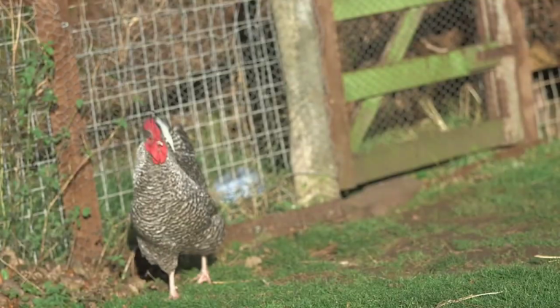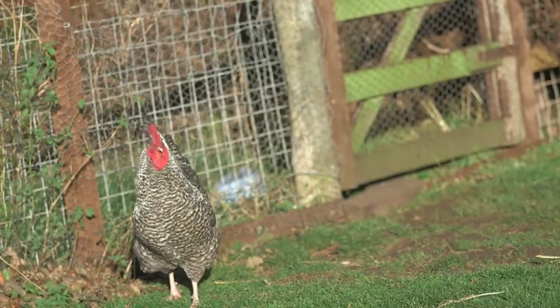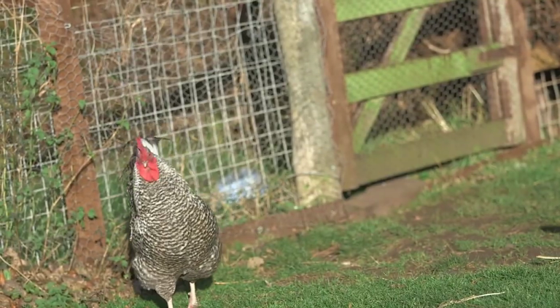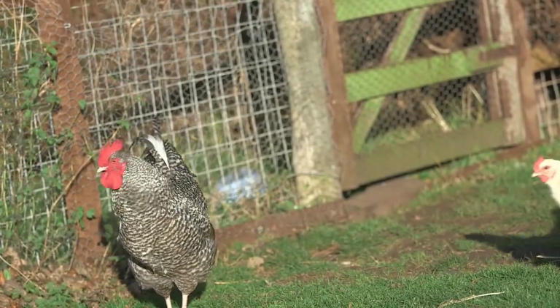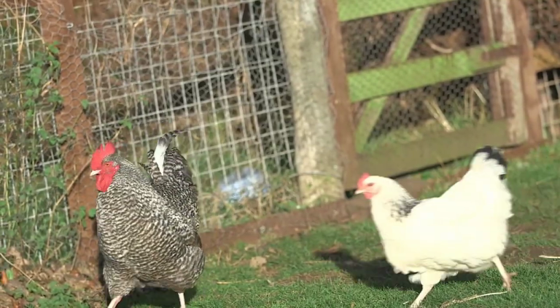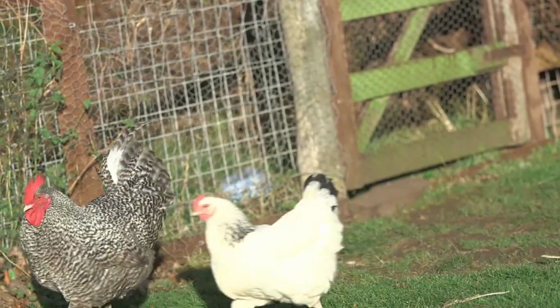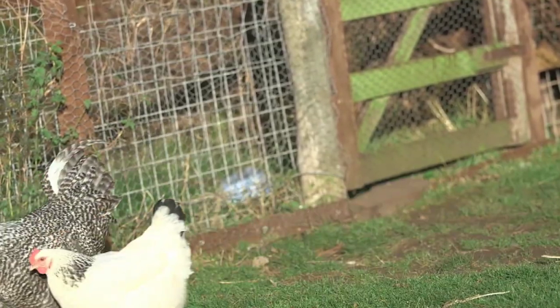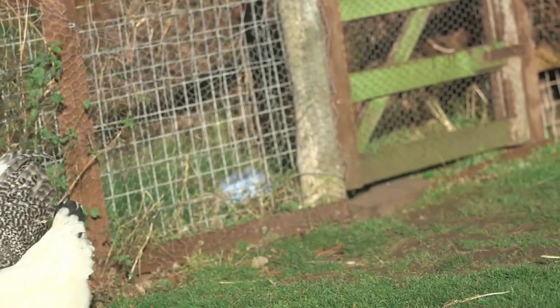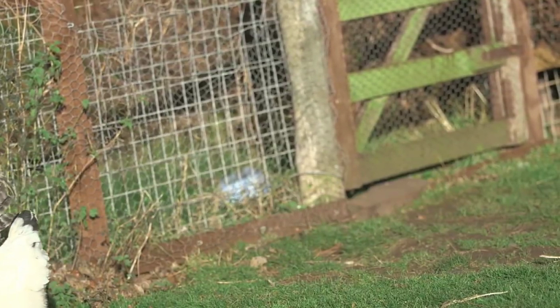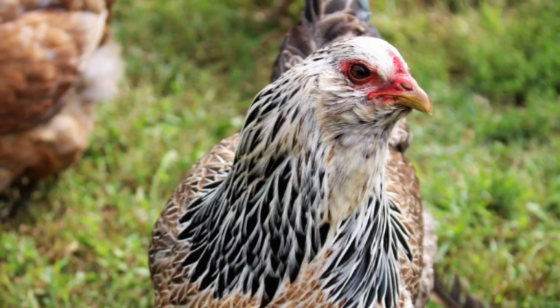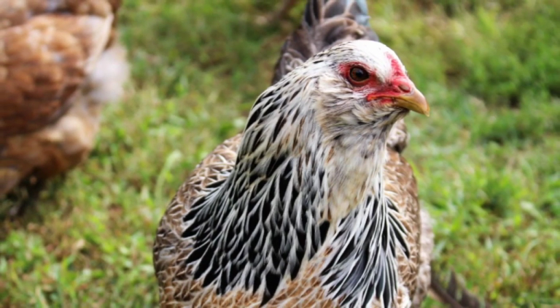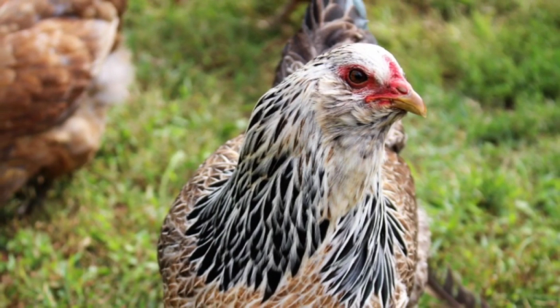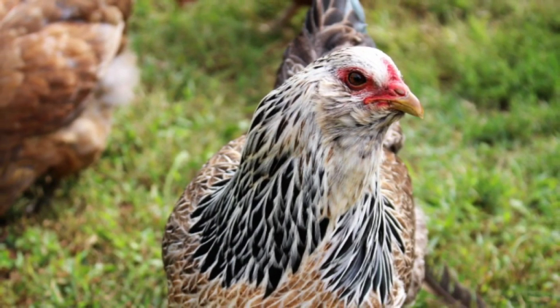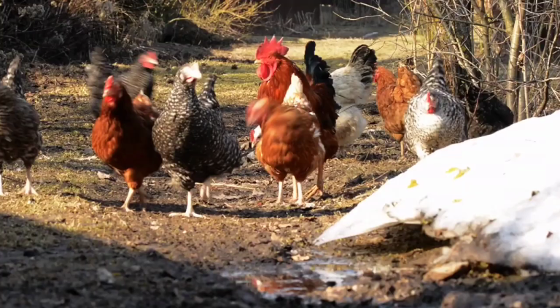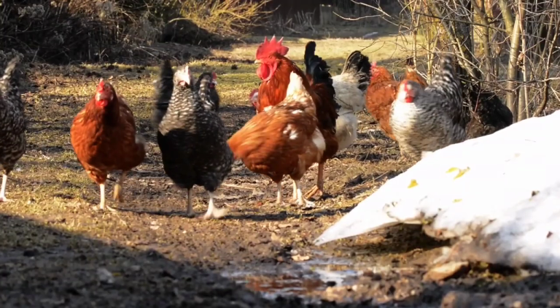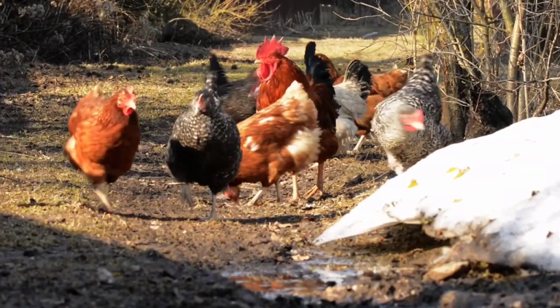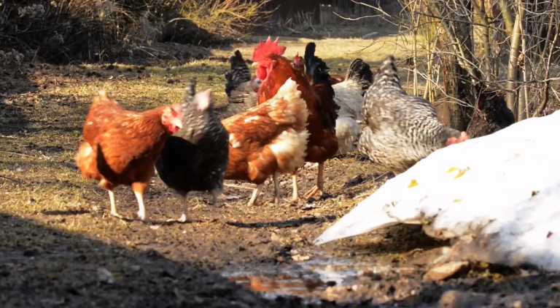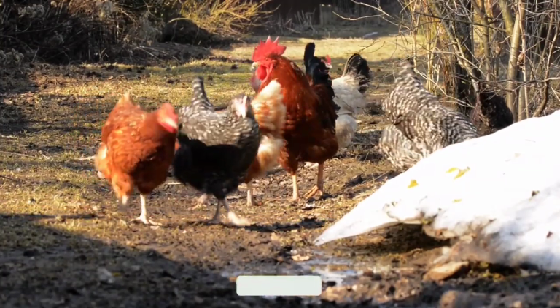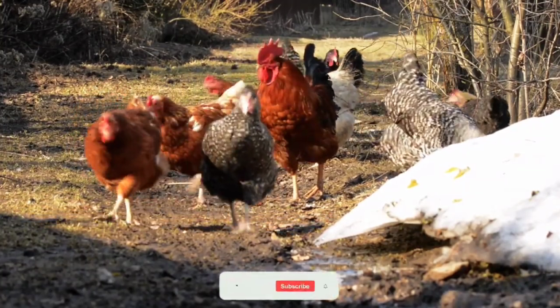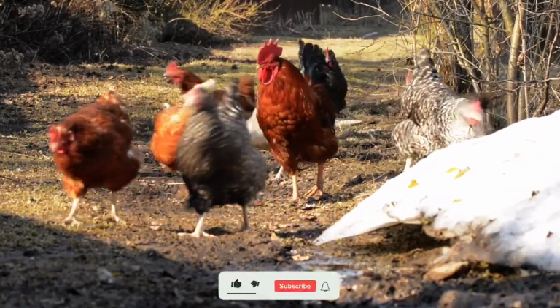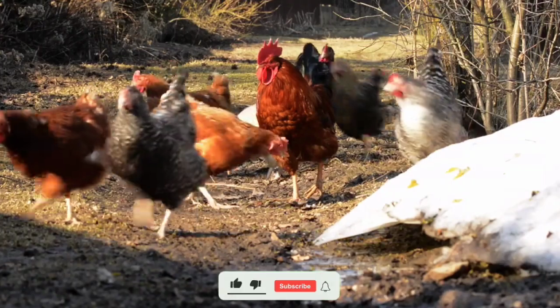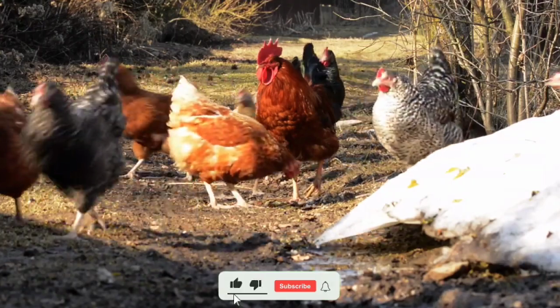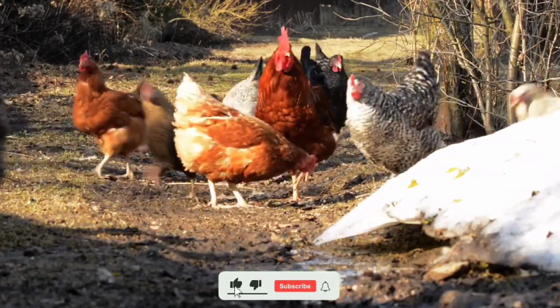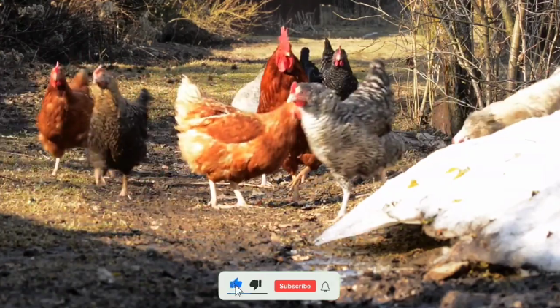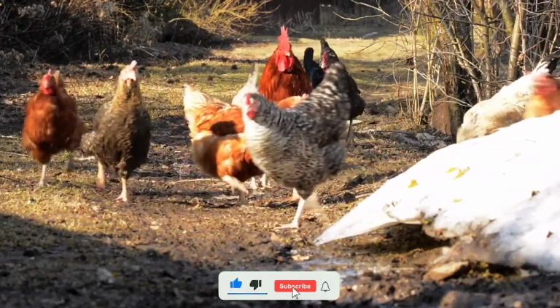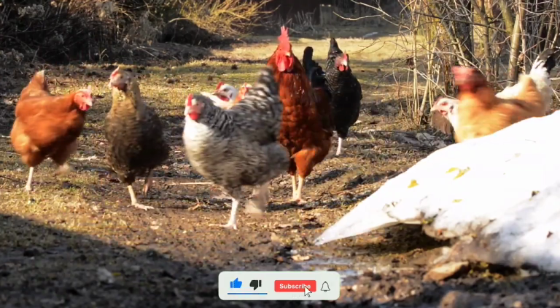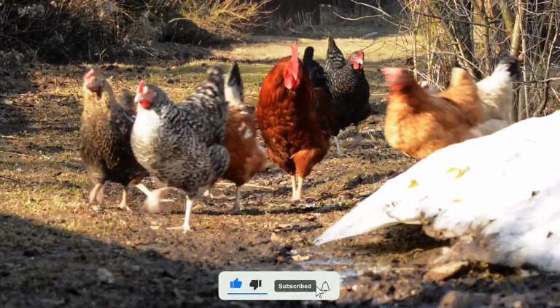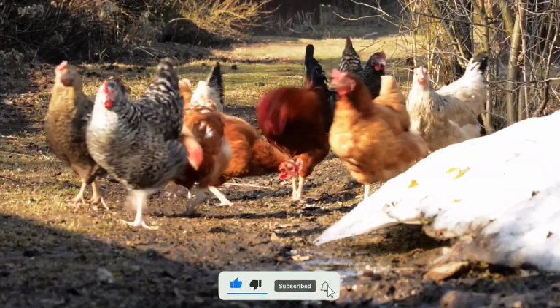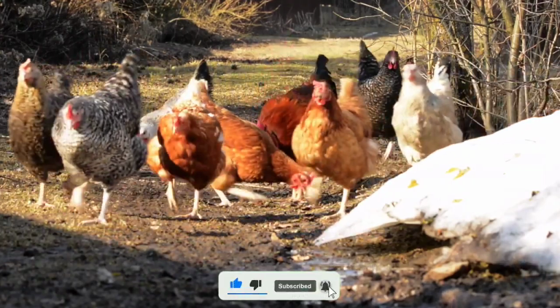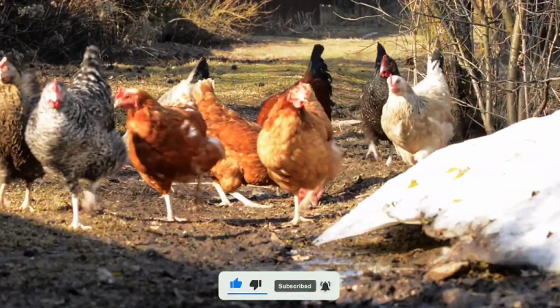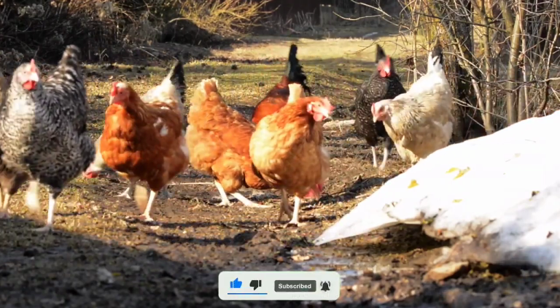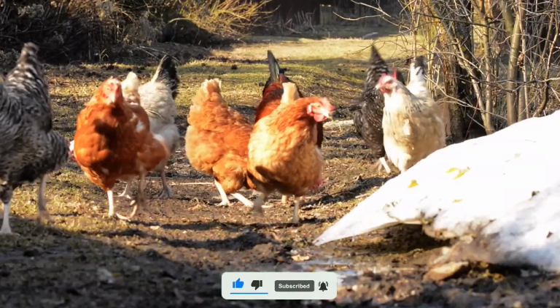That's the video for today. Thanks for watching. I hope you enjoyed this video about Easter Egger chickens. If you have any questions, please feel free to leave a comment below. And don't forget to subscribe to my channel for more videos about chickens and other backyard poultry.